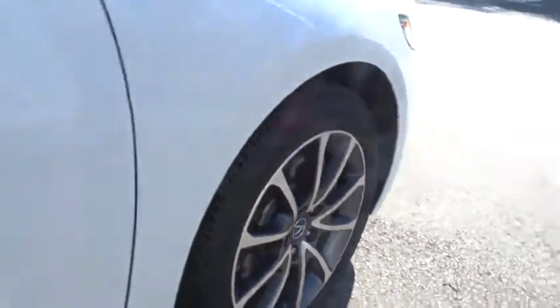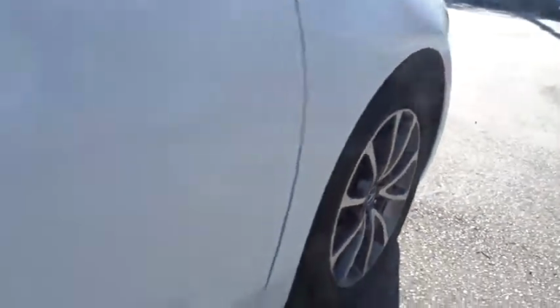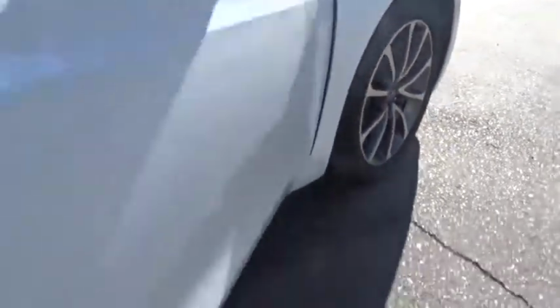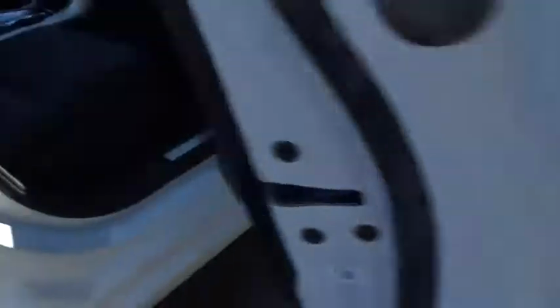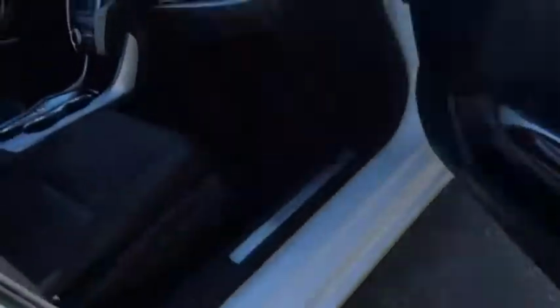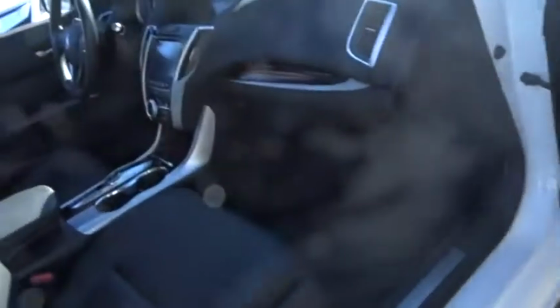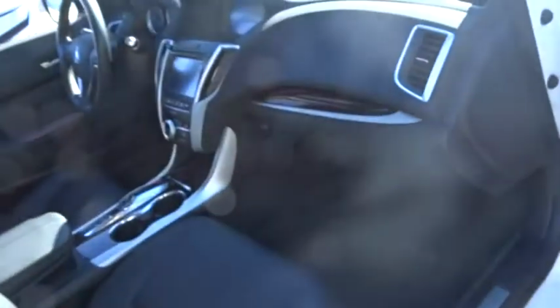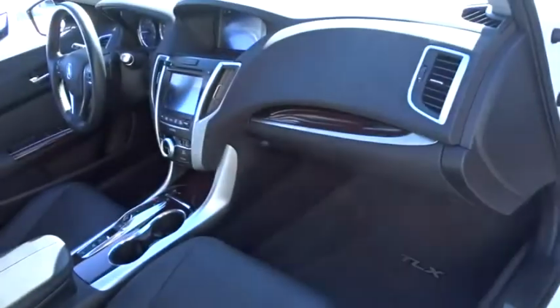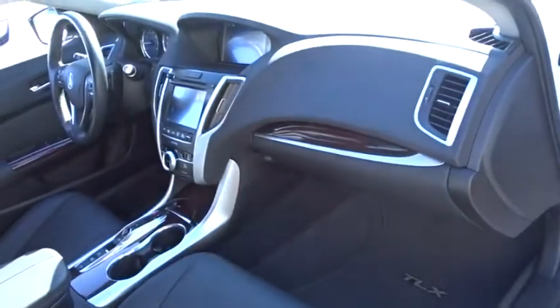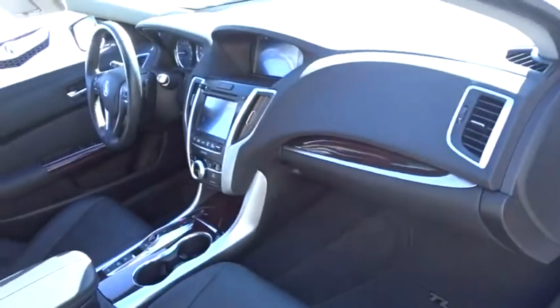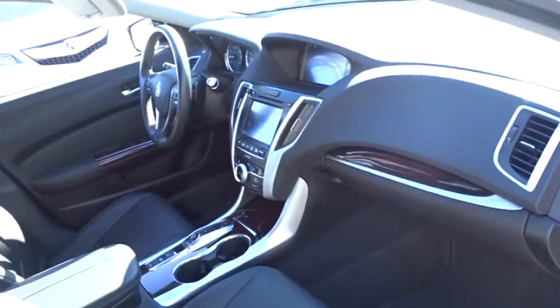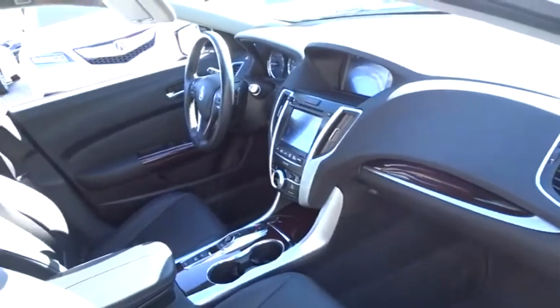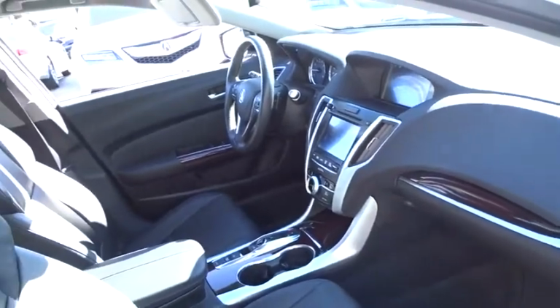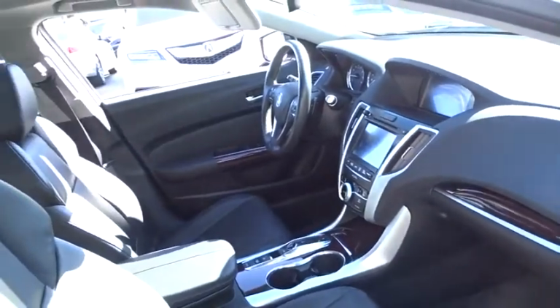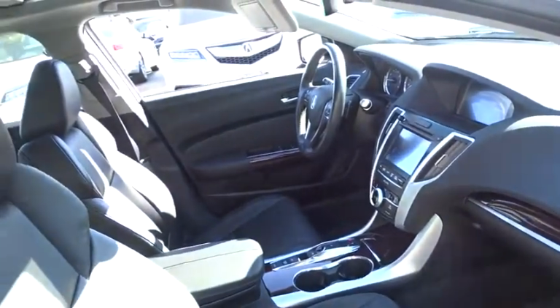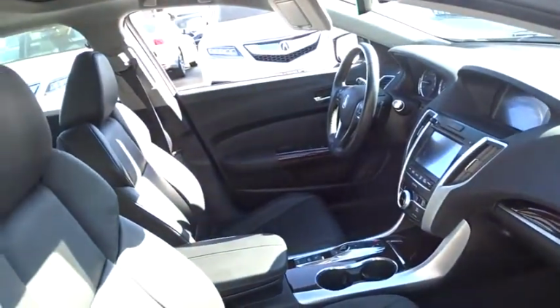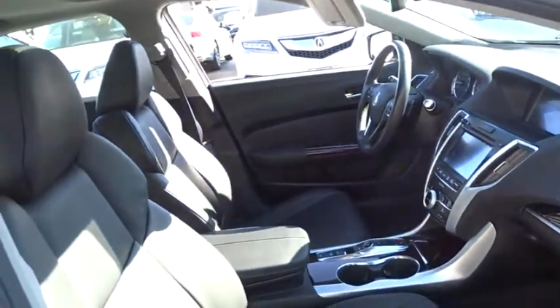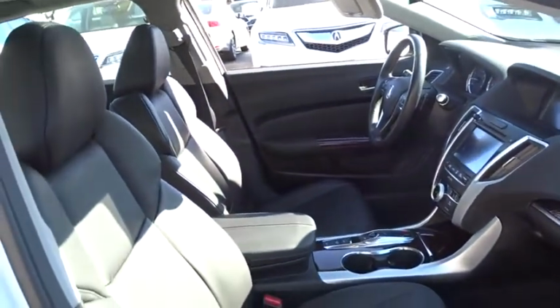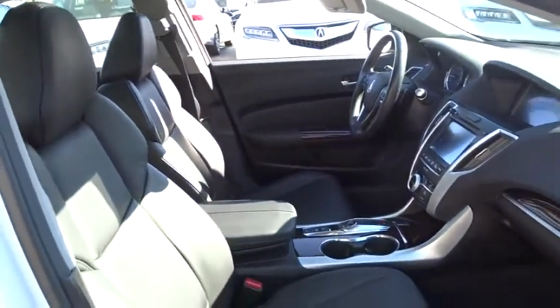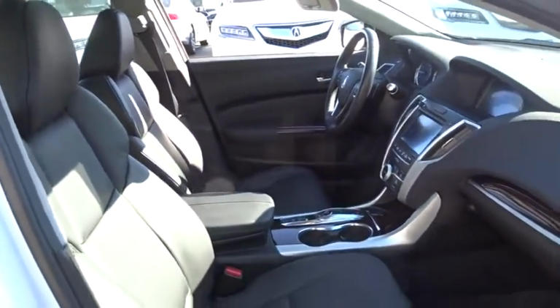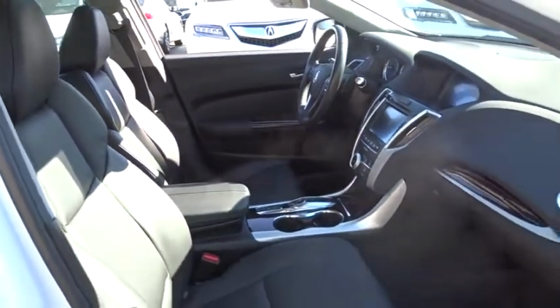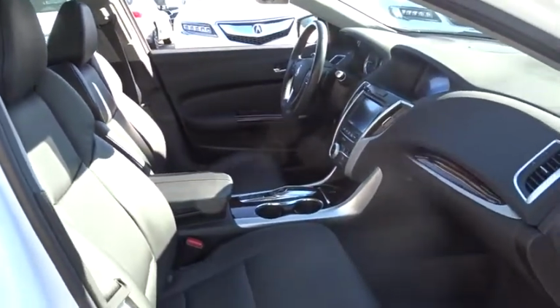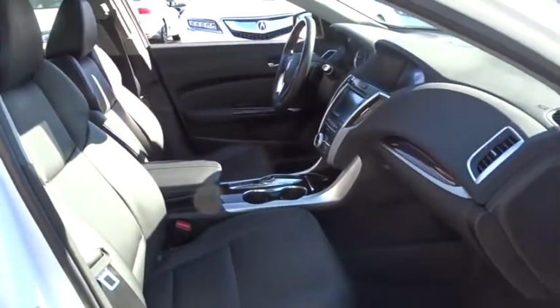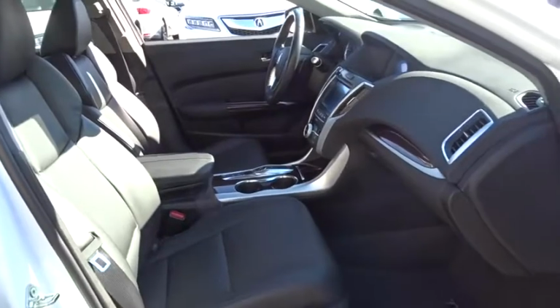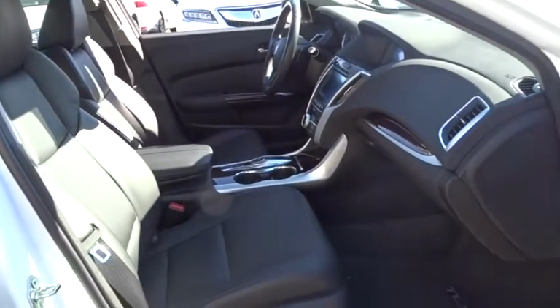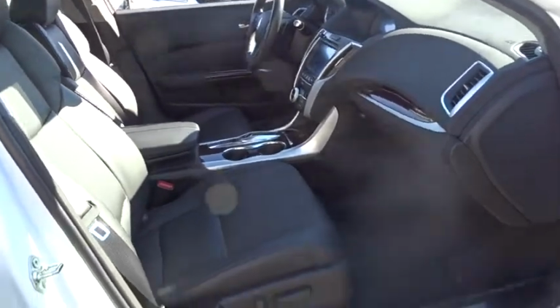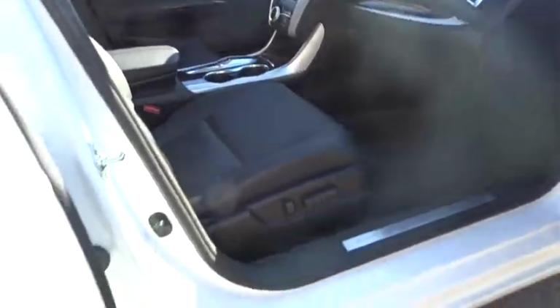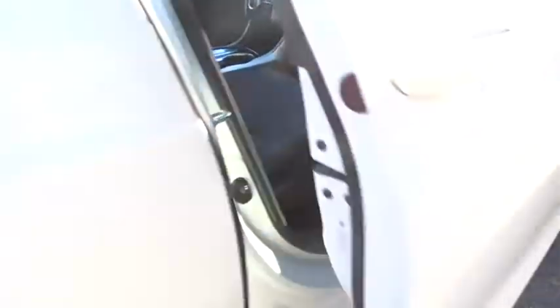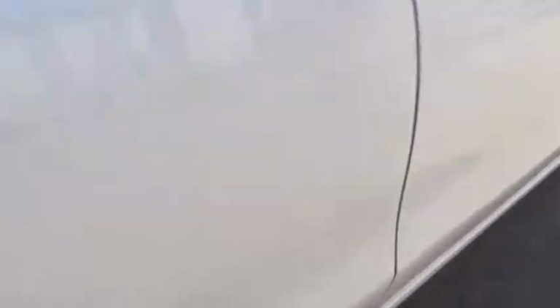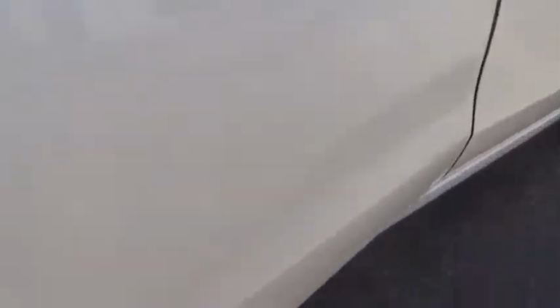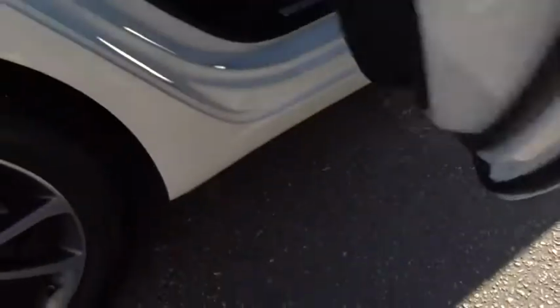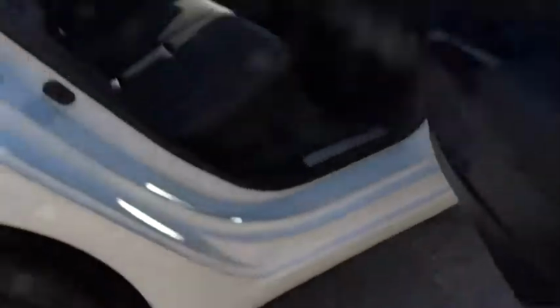This vehicle has less than 6,000 miles. Here are some of this vehicle's great options: navigation system, power passenger seat, stability control, traction control, keyless entry, lane departure warning, and backup camera.